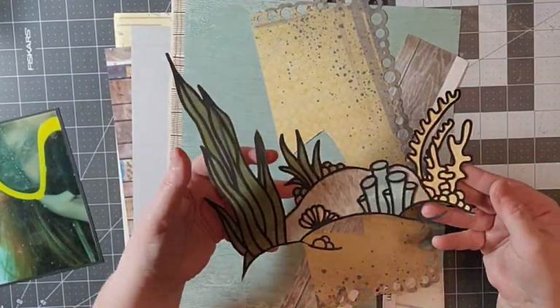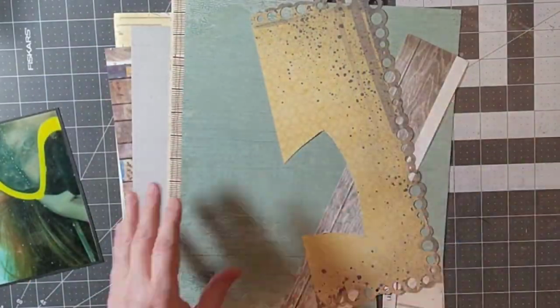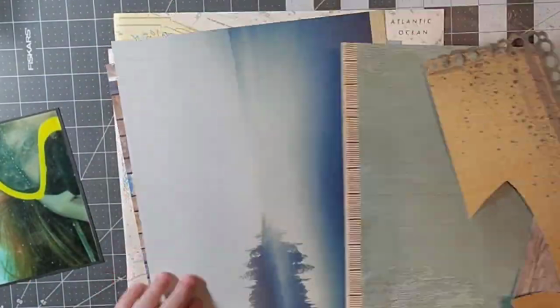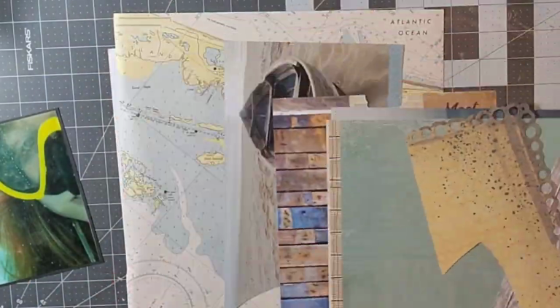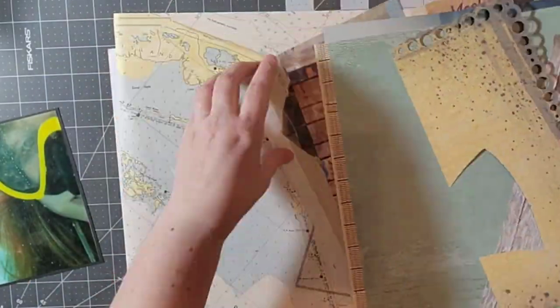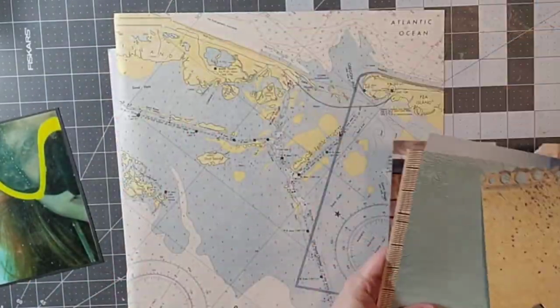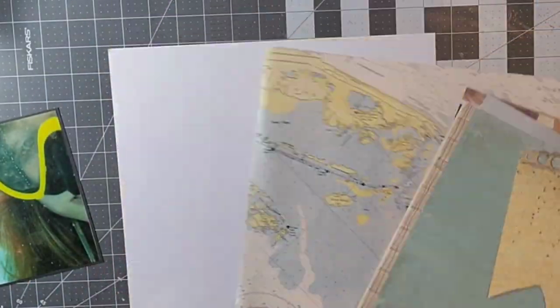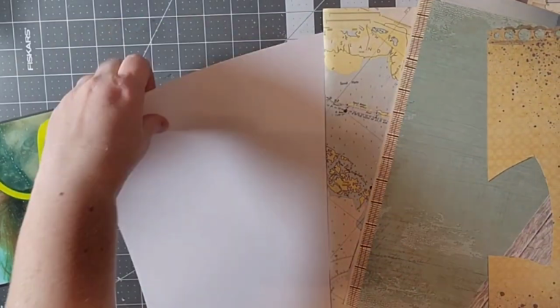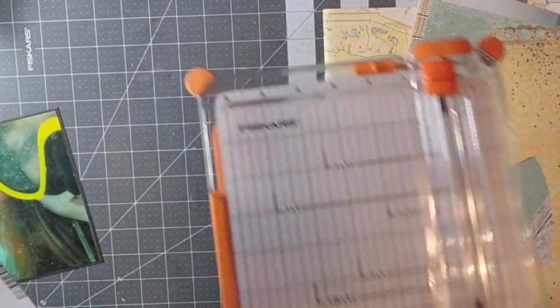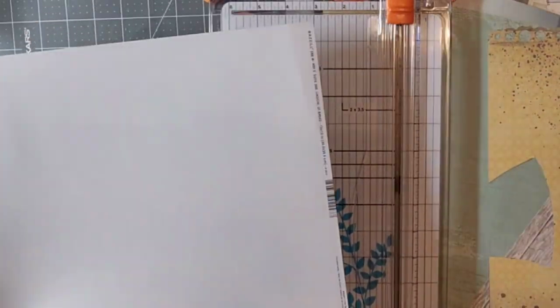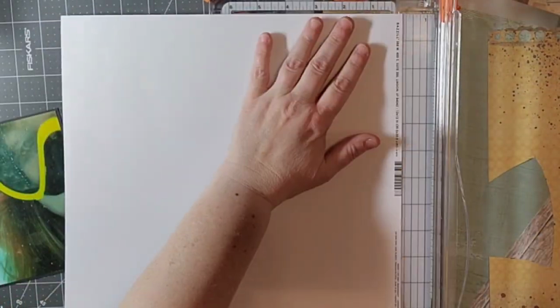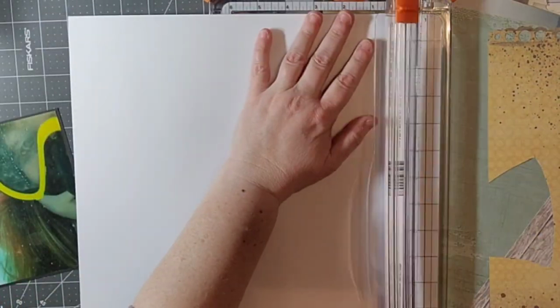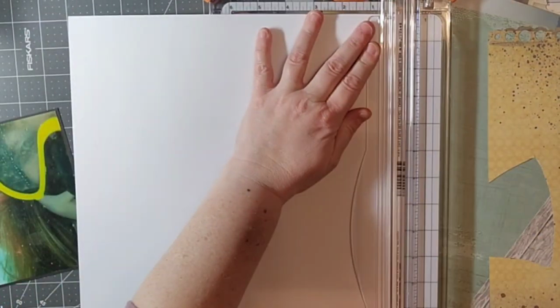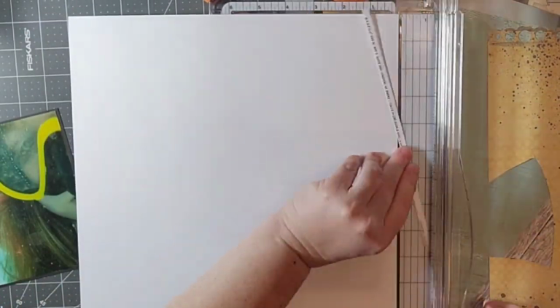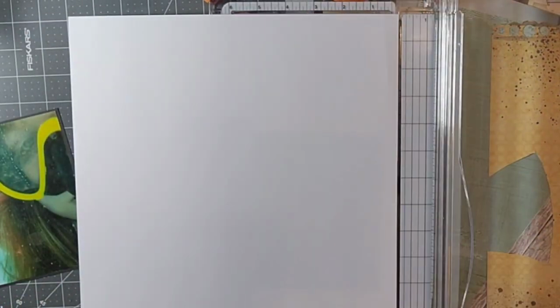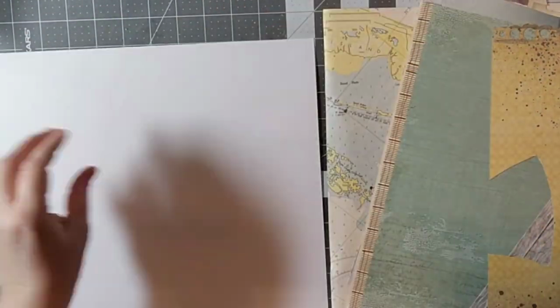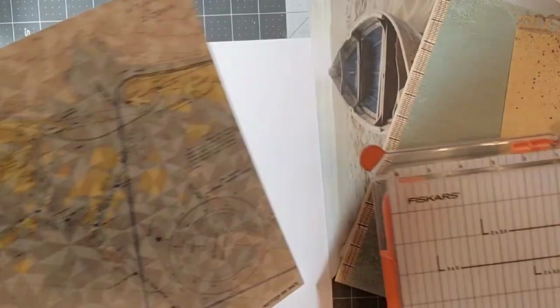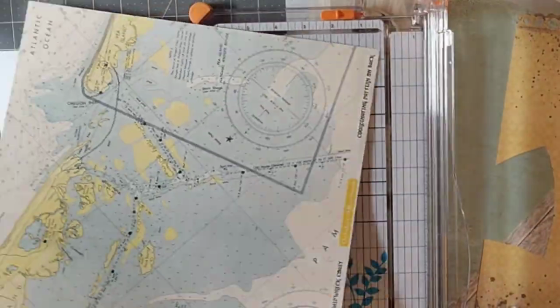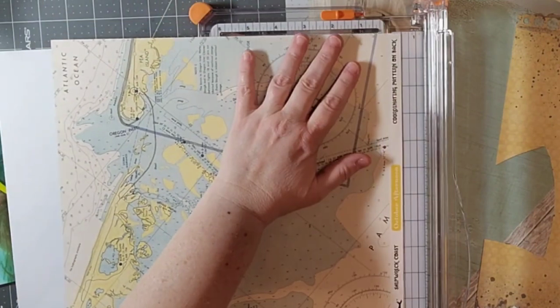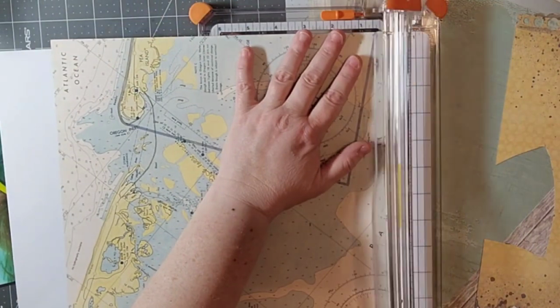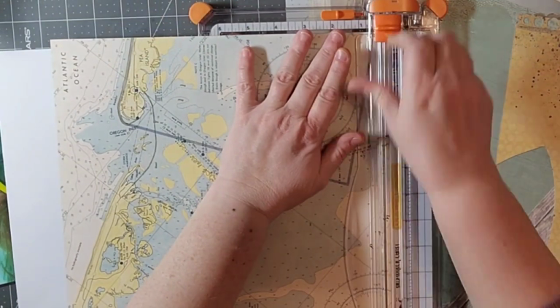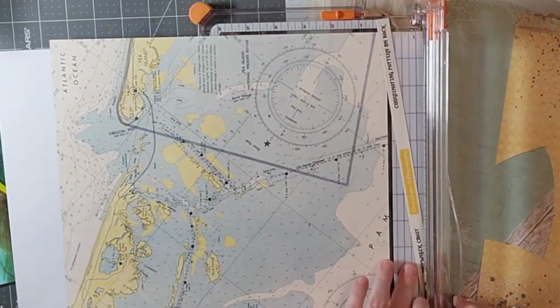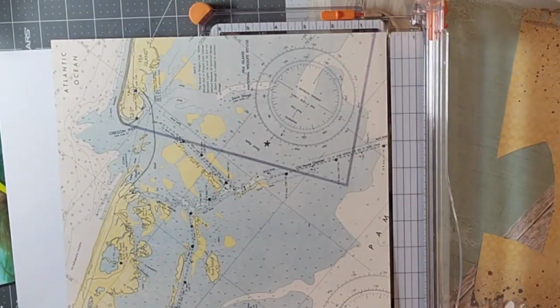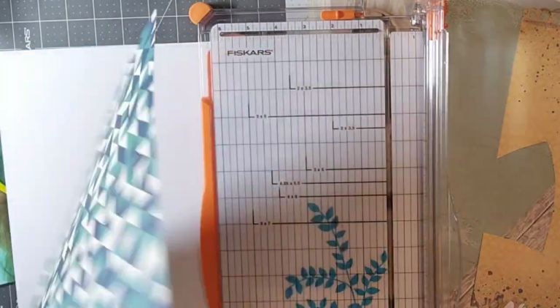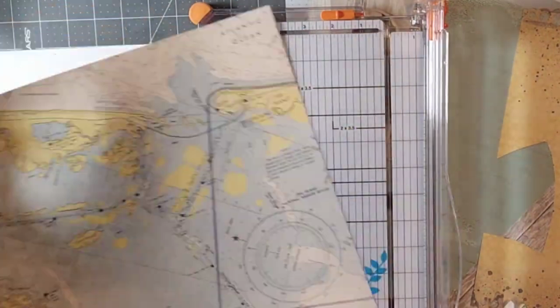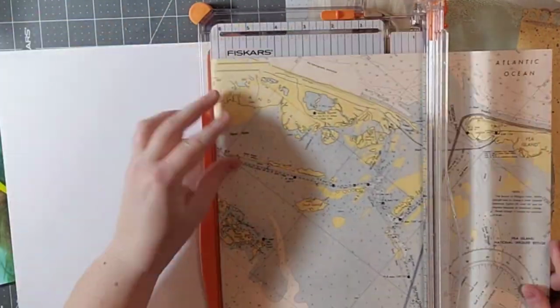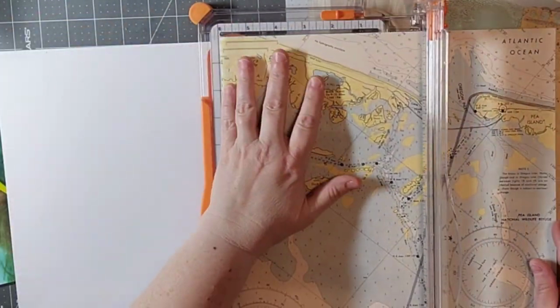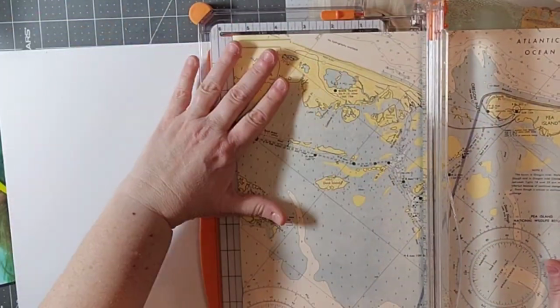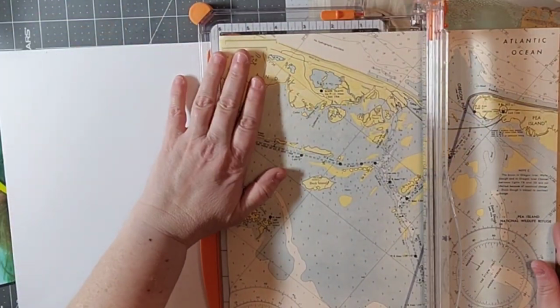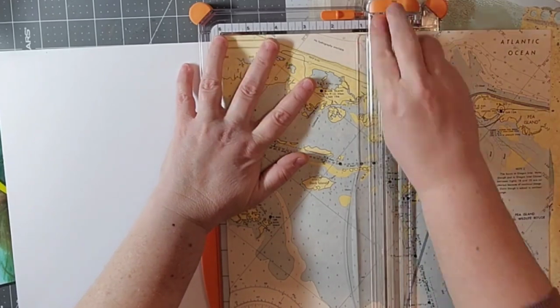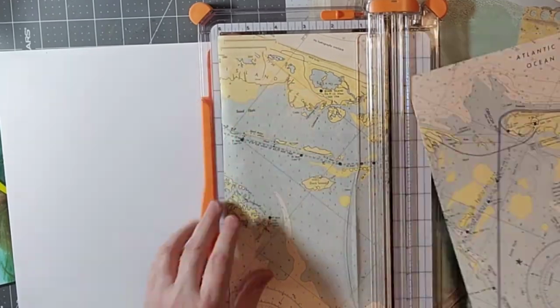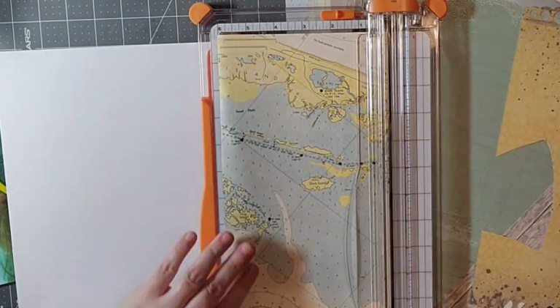Hey everyone, welcome back to my channel. Today is the first of the month and I am participating in the Scrap Our Stash Sketch Challenge, and this month's sketch twist is to add circles.